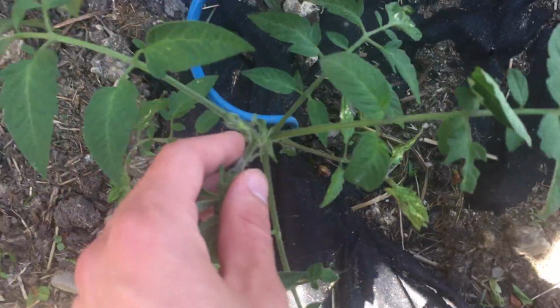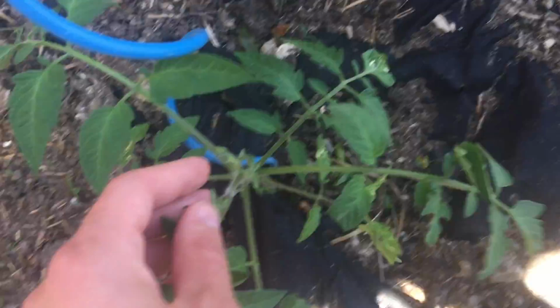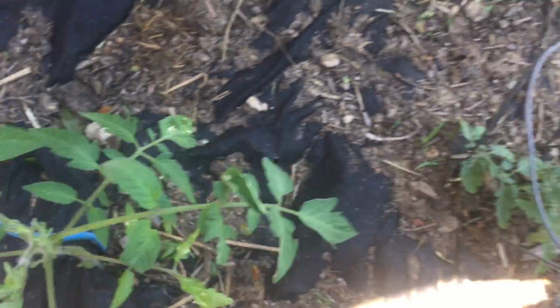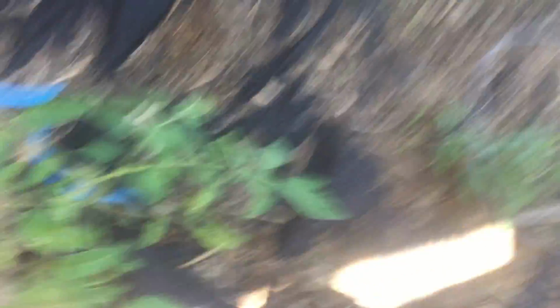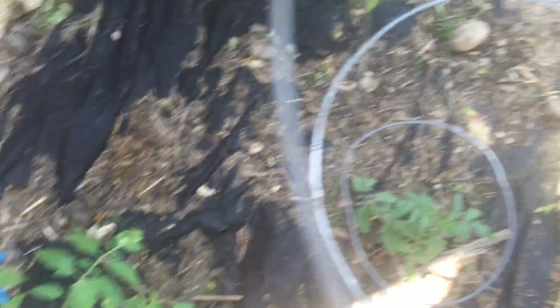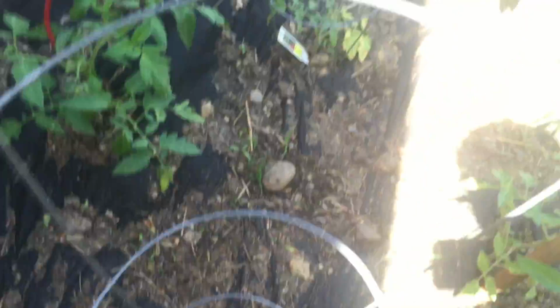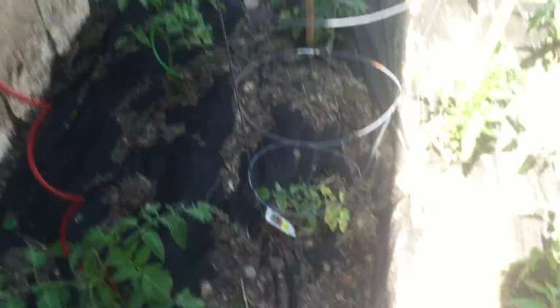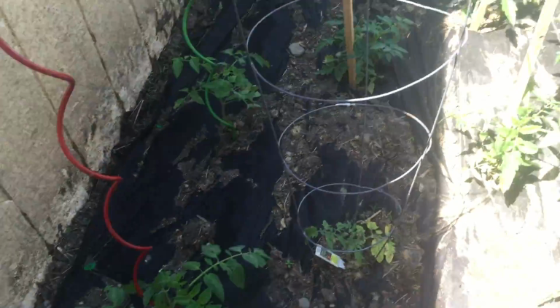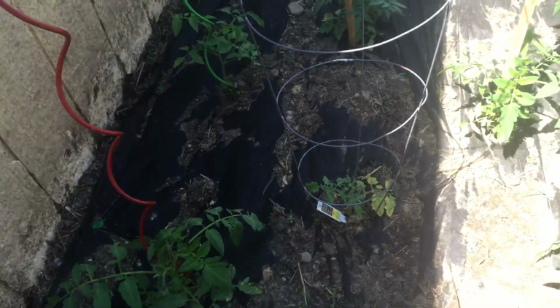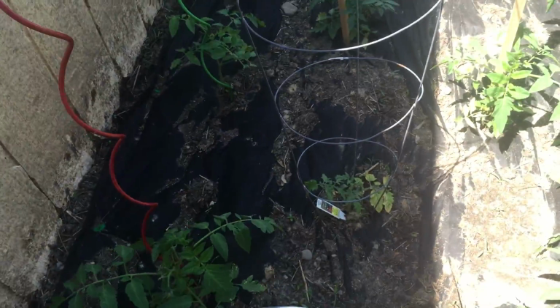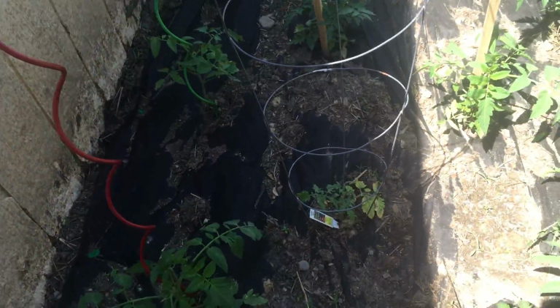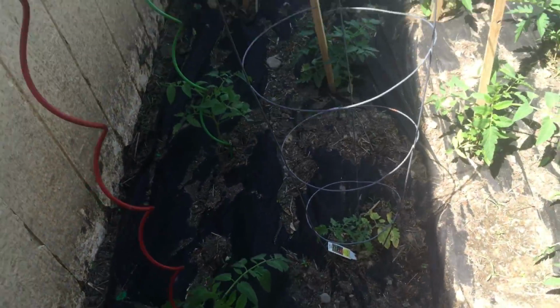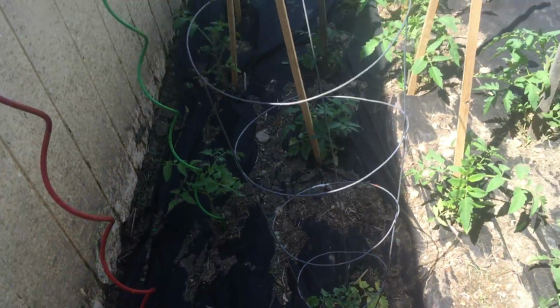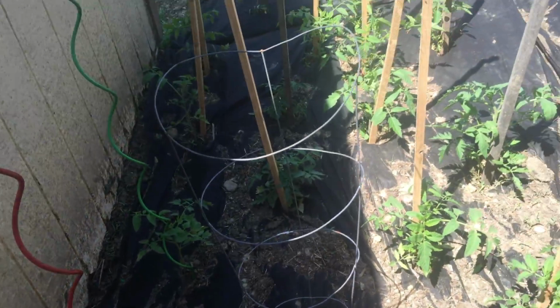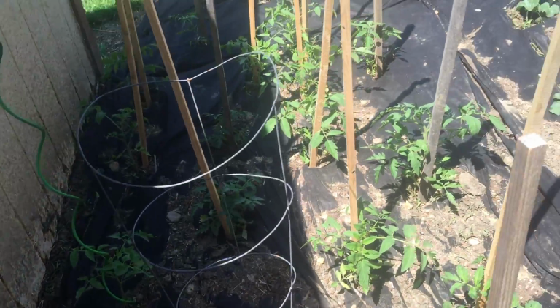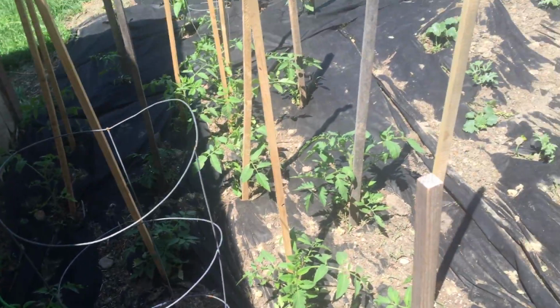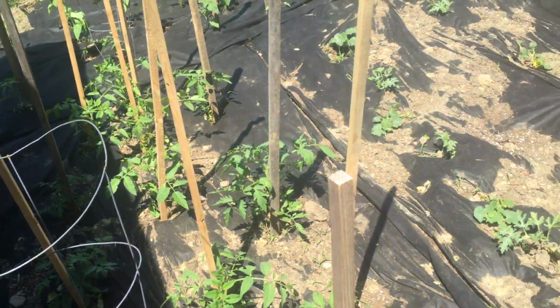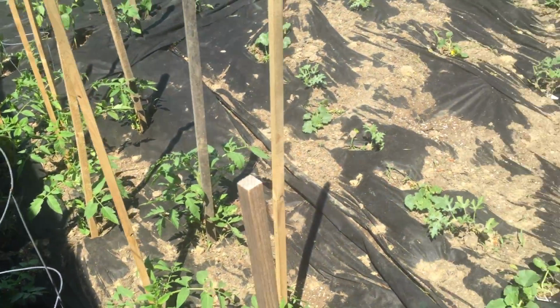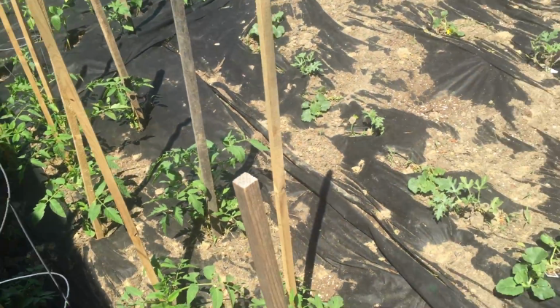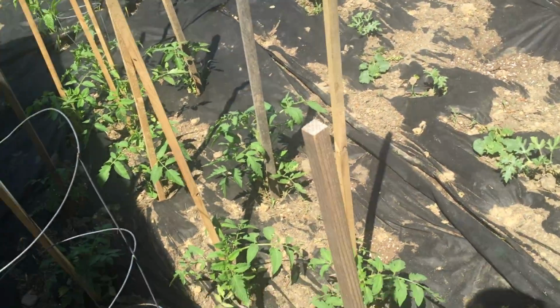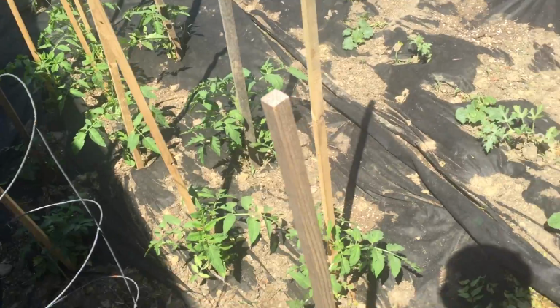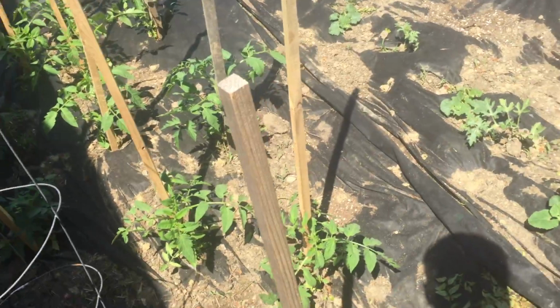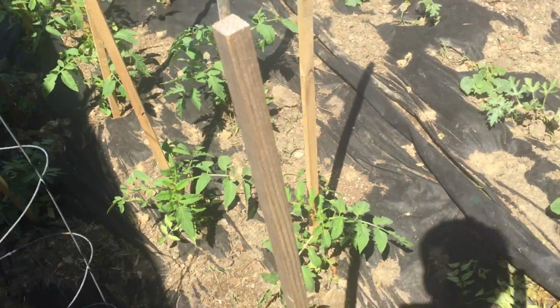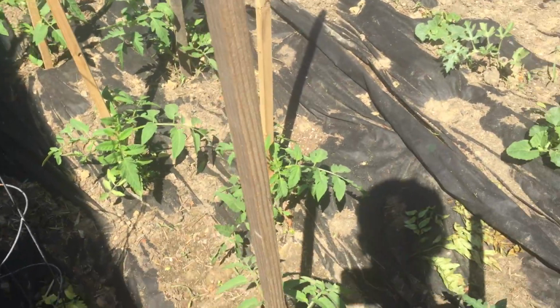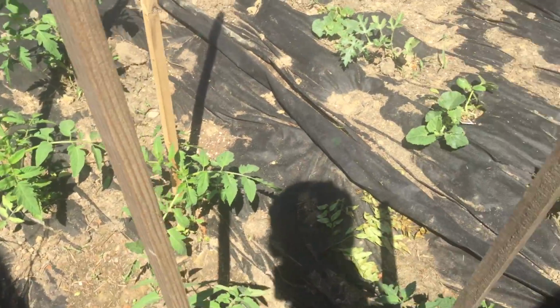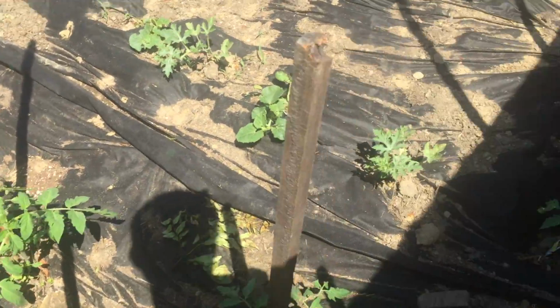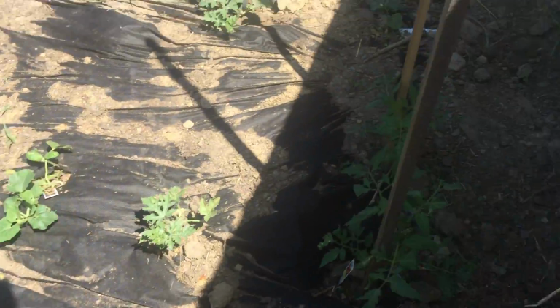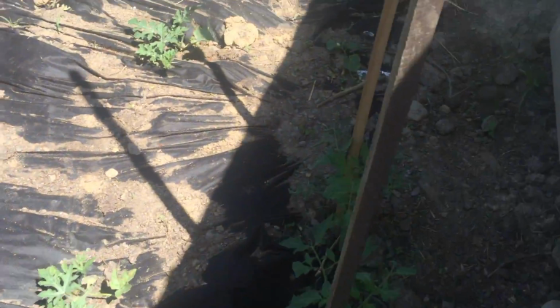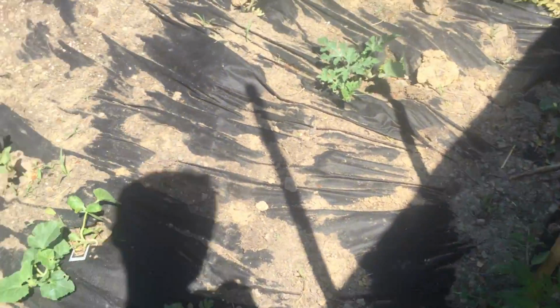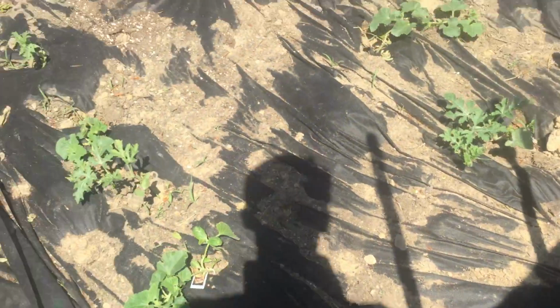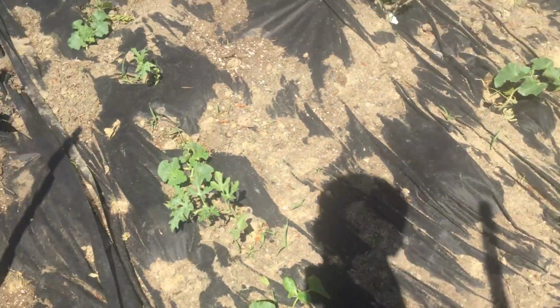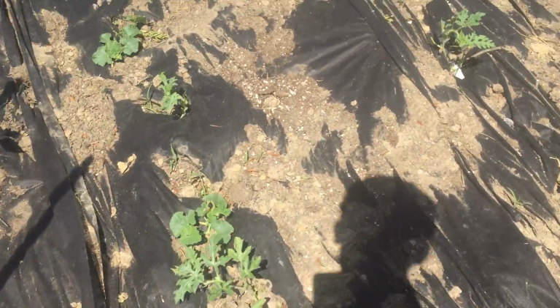We got some flowers growing here, tomatoes - you guys are all good, nice and green. Definitely the composting from last season has done a heck of a job.